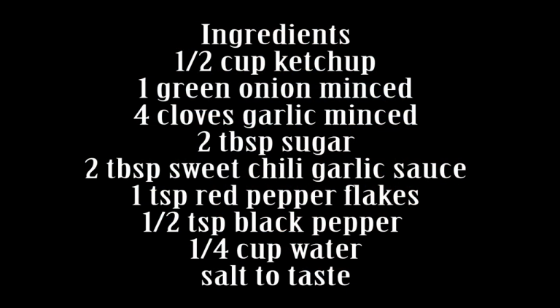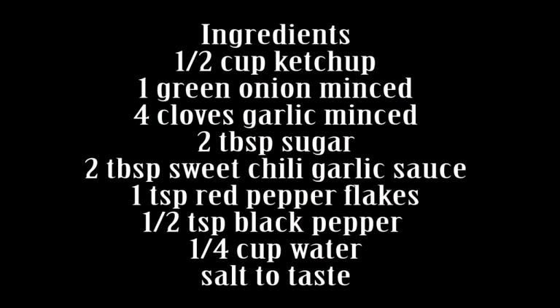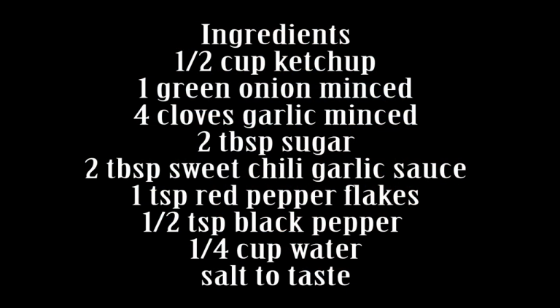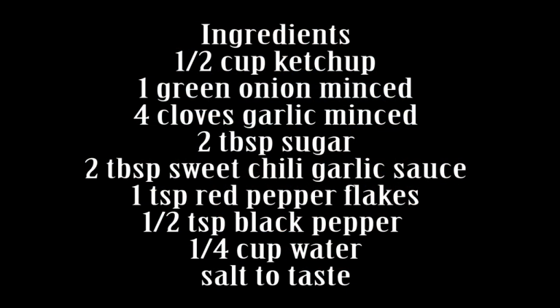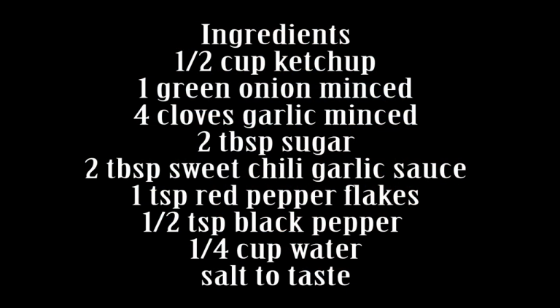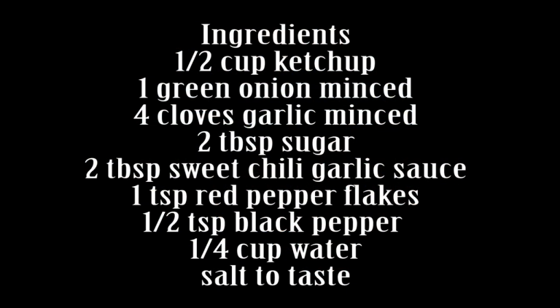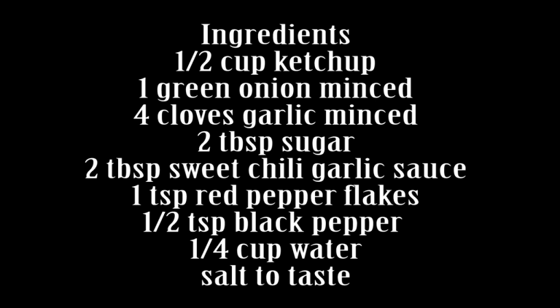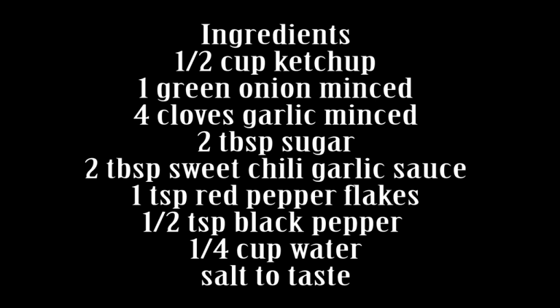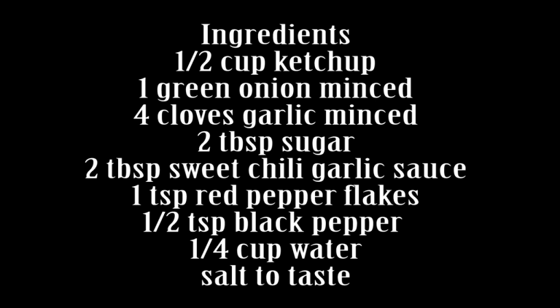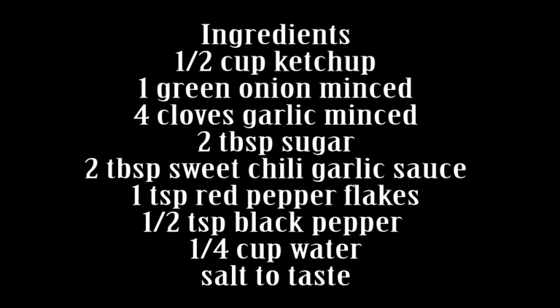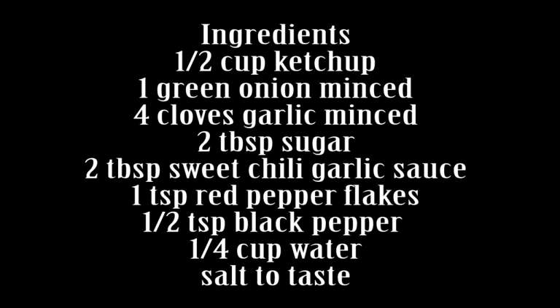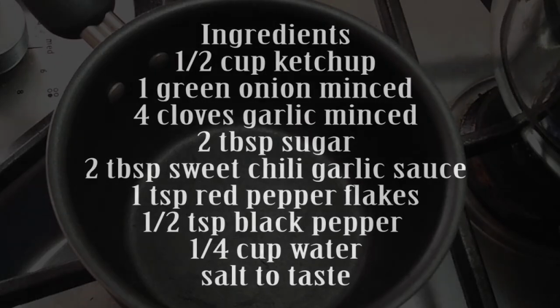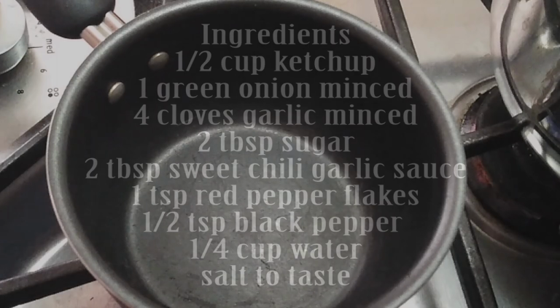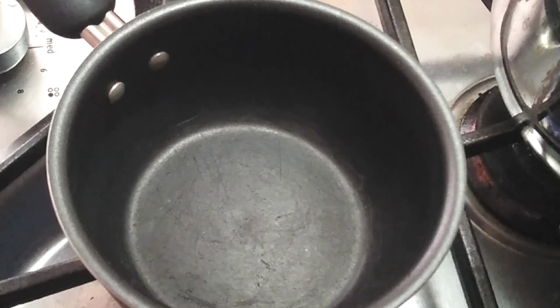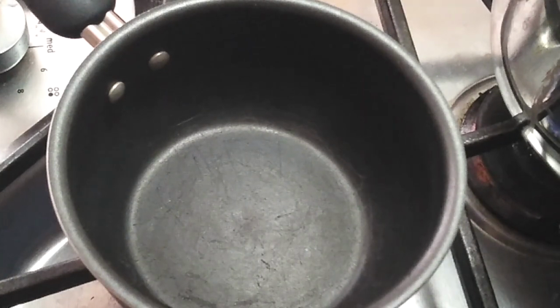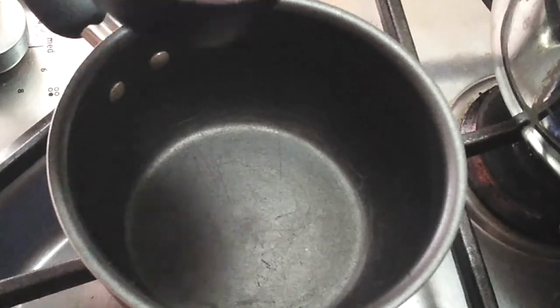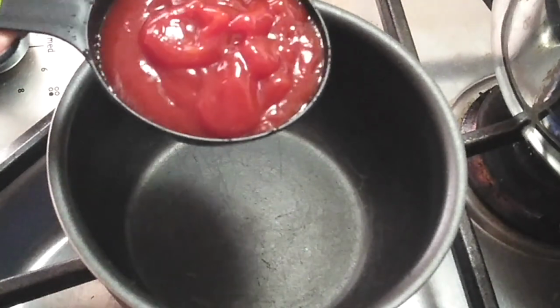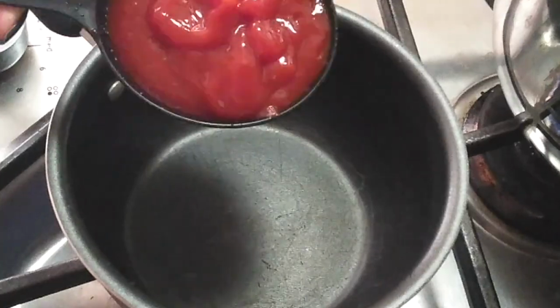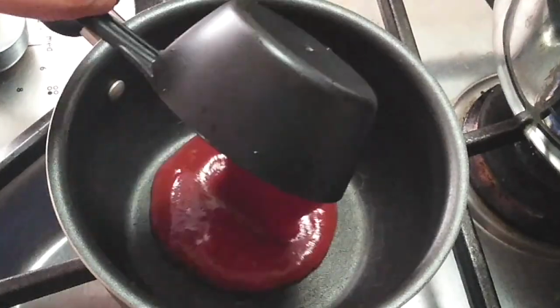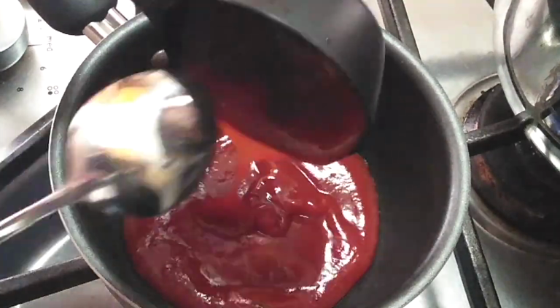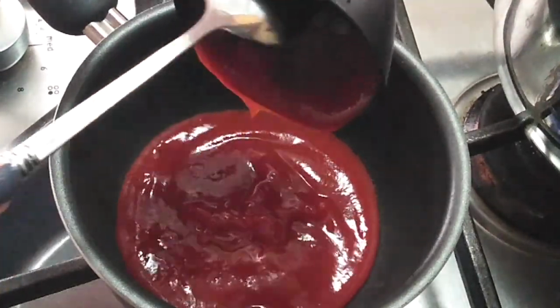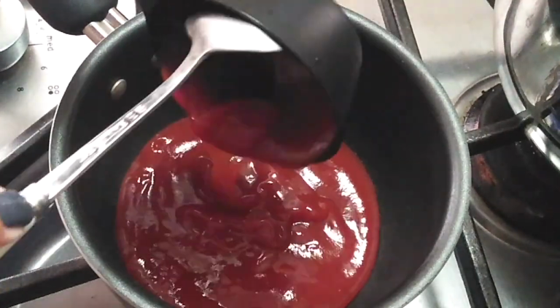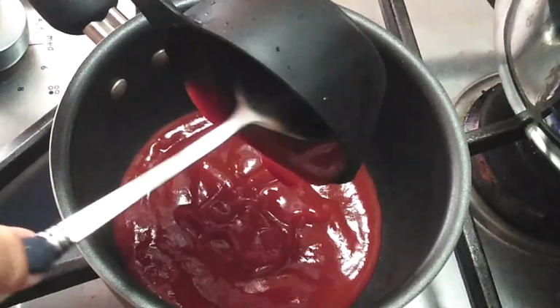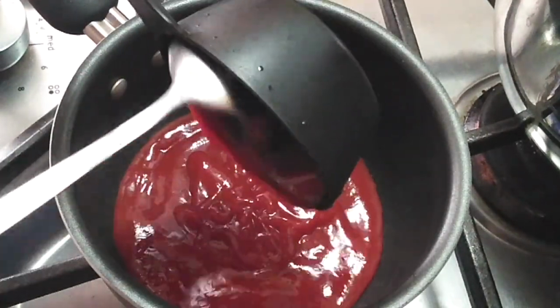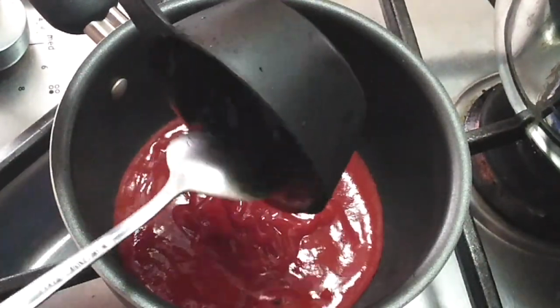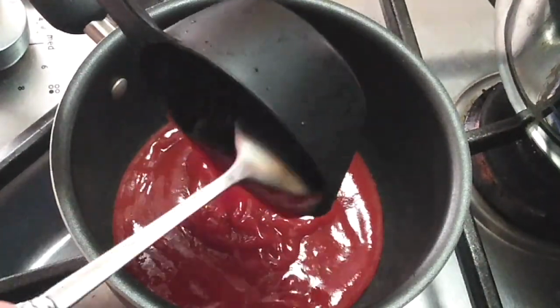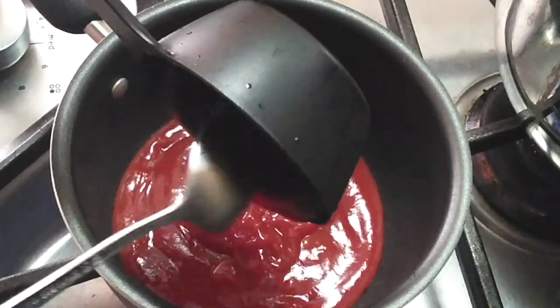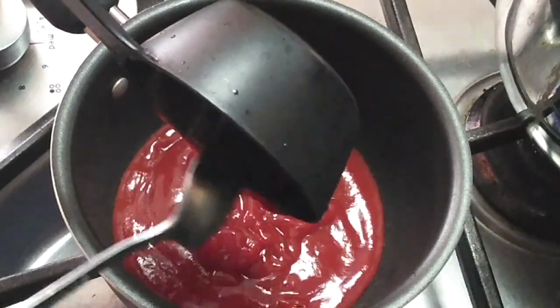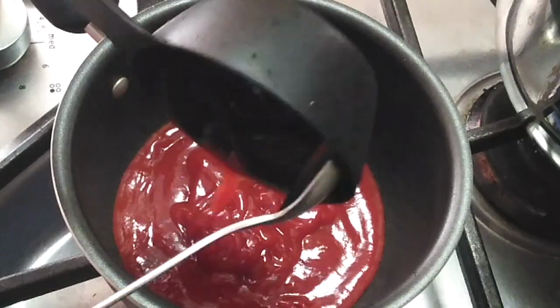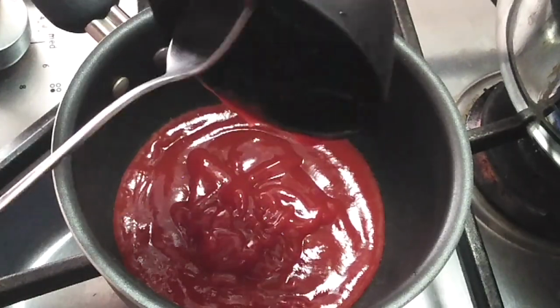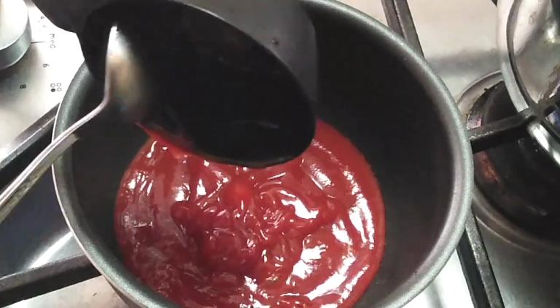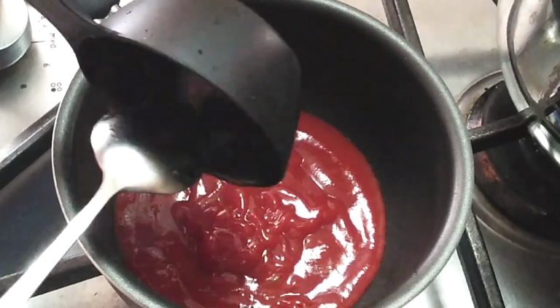Now depending on how many chickens that you use, this is good for at least 12 pieces of chicken using all the different kinds. I'm gonna go ahead and pre-mince everything up and start making this because this video is gonna go super fast — this whole sauce takes less than five minutes to make.